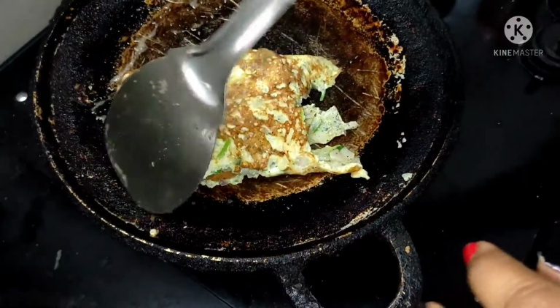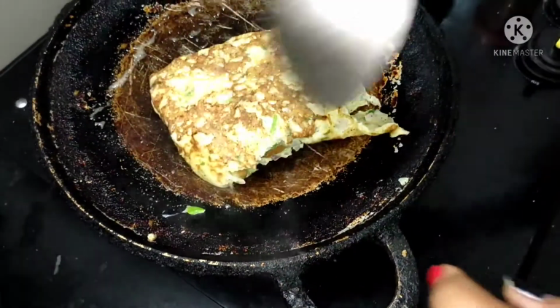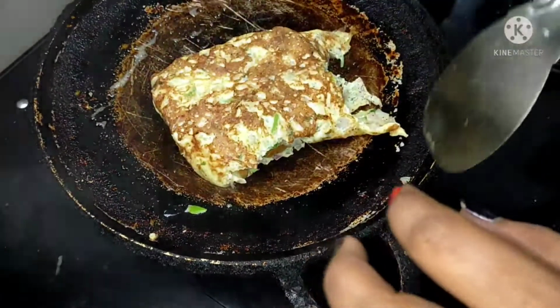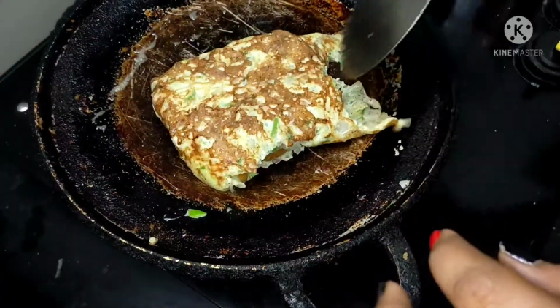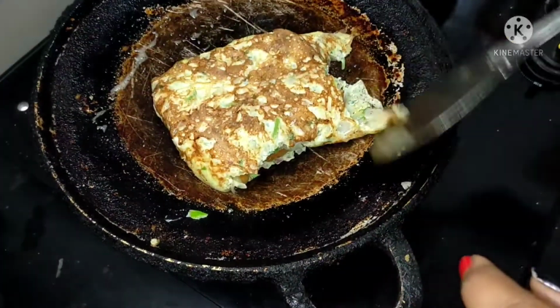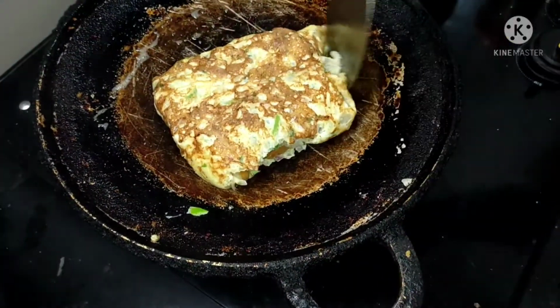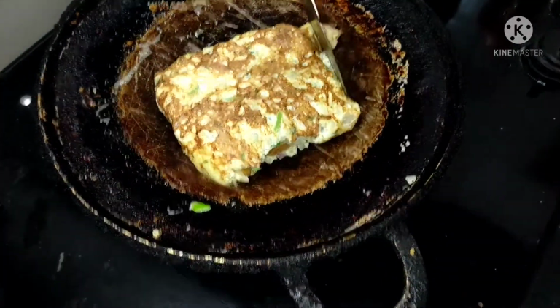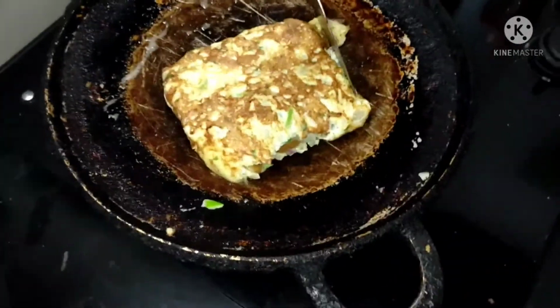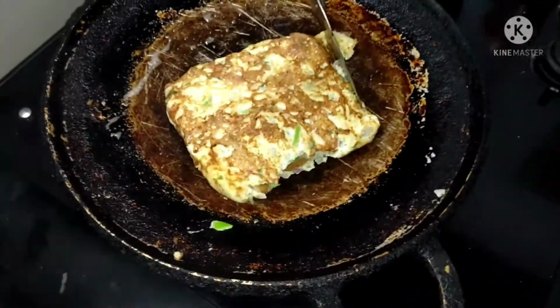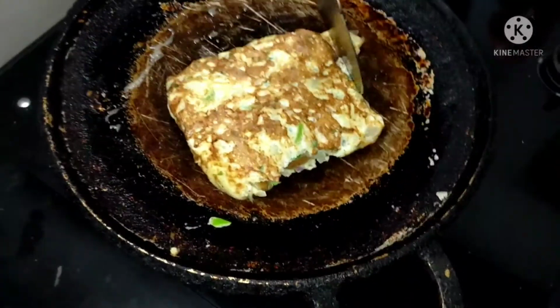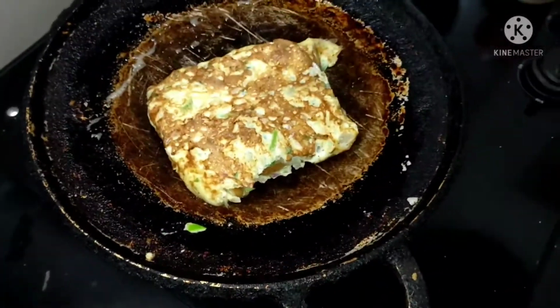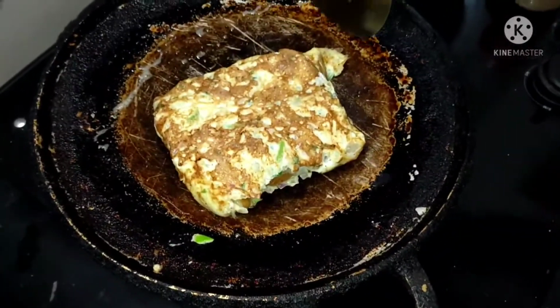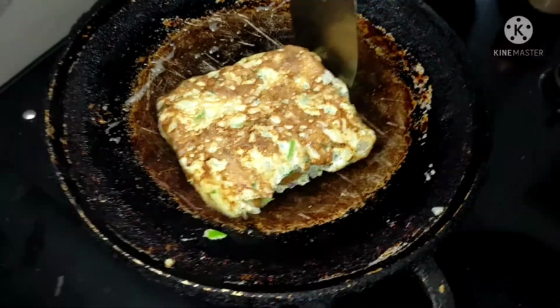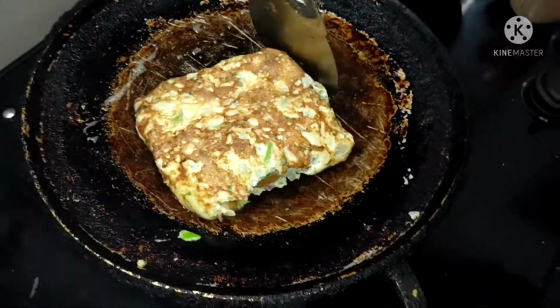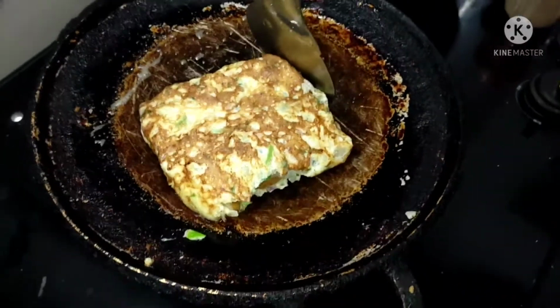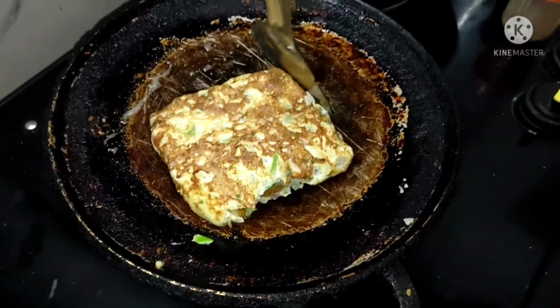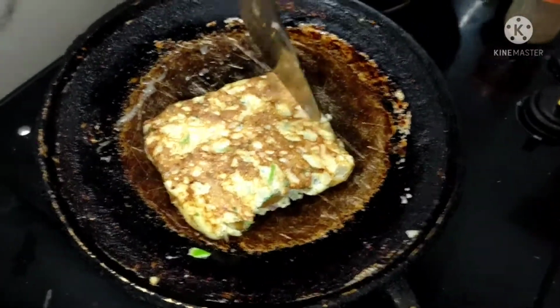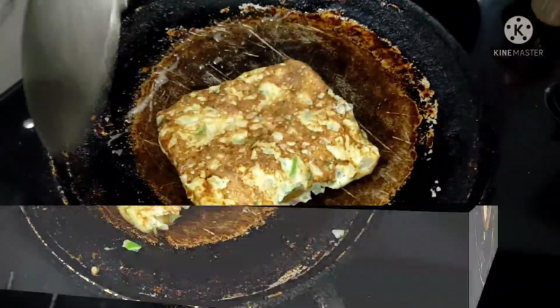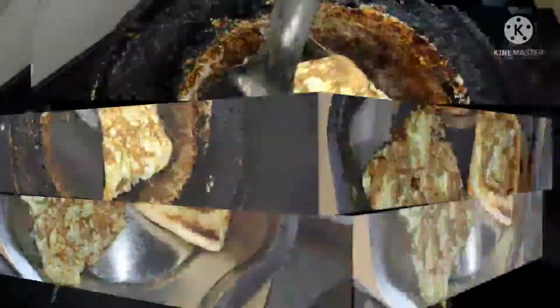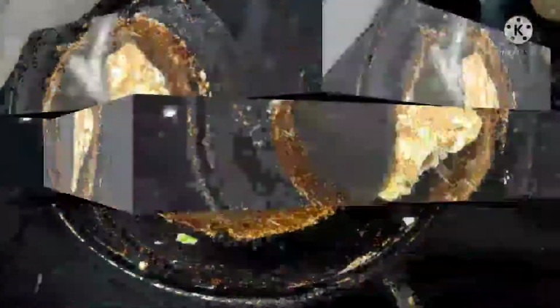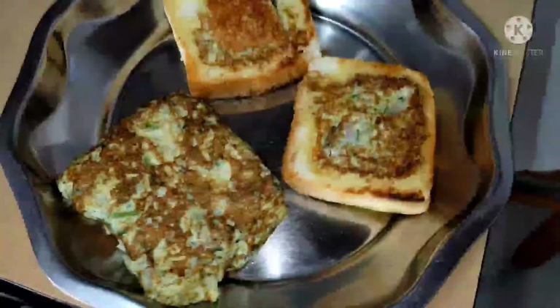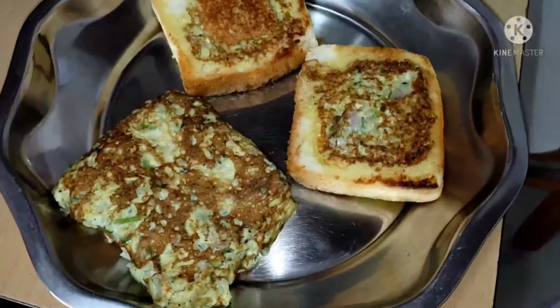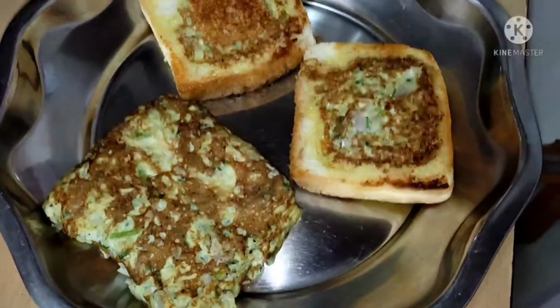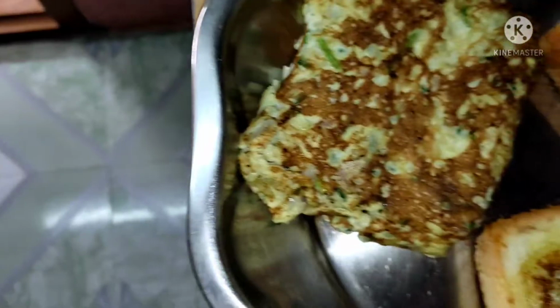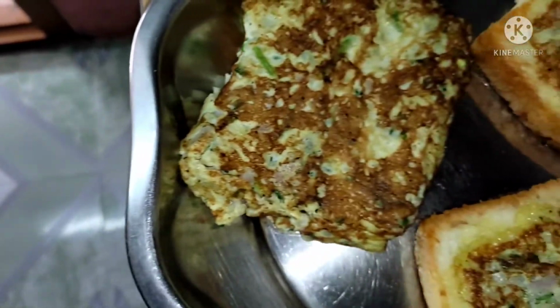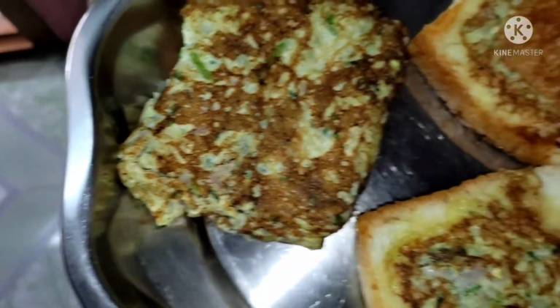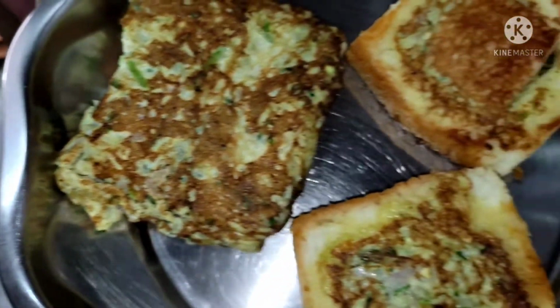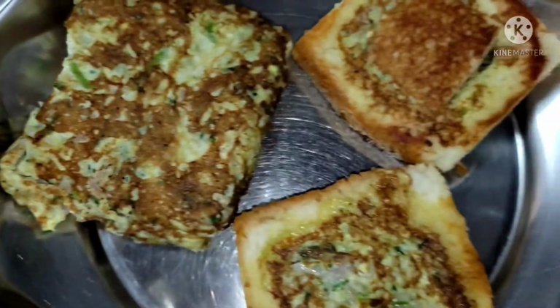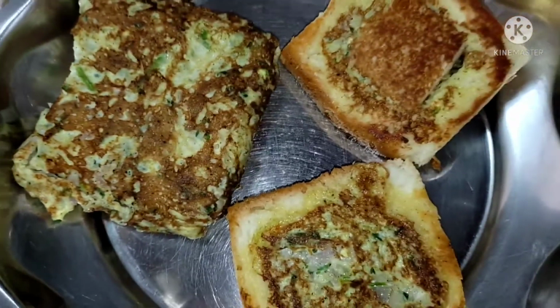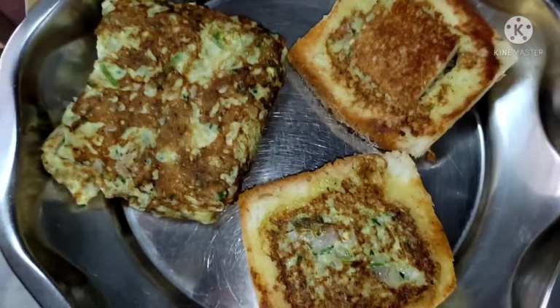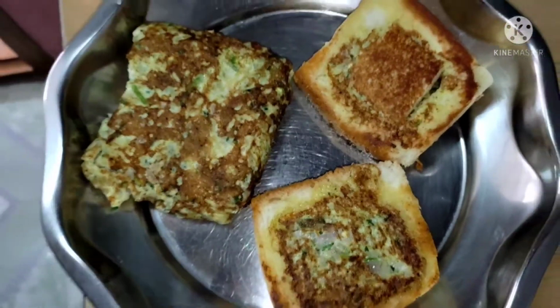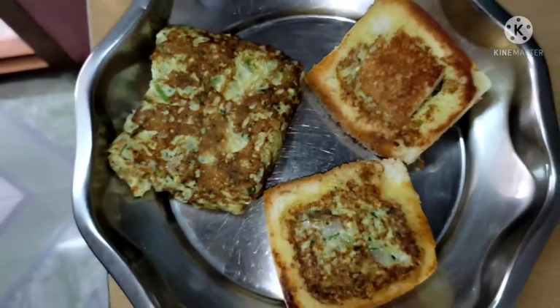I will add some omelette. You will have some omelette in the omelette. Thank you.